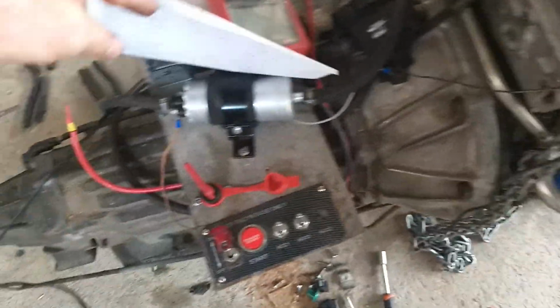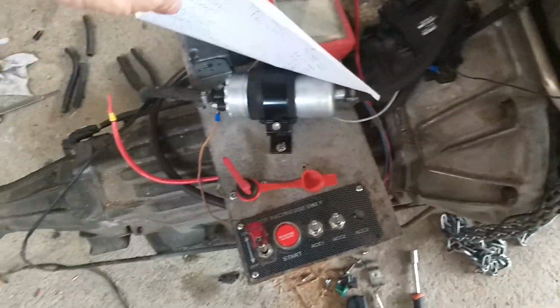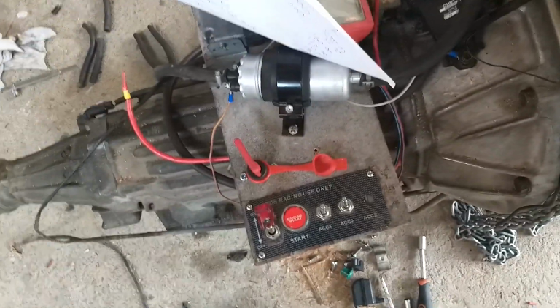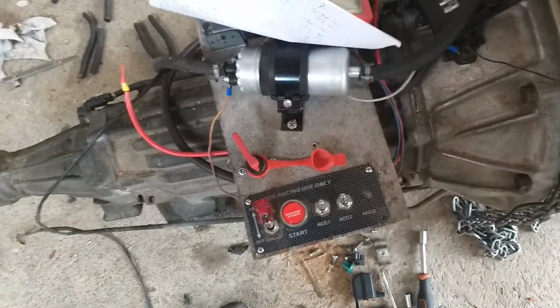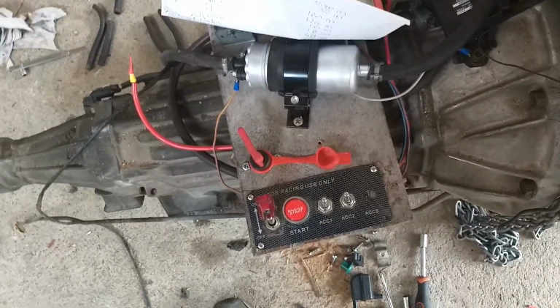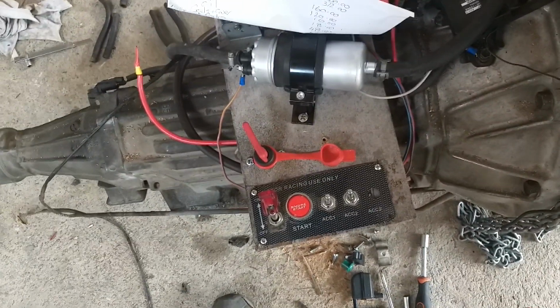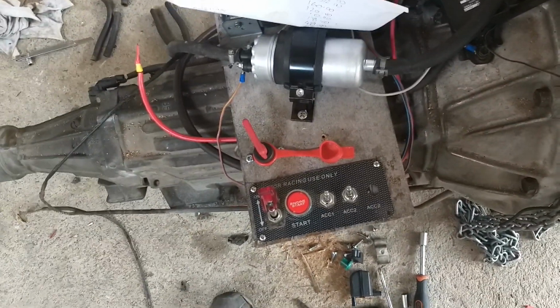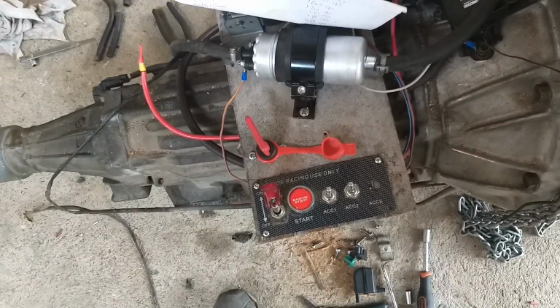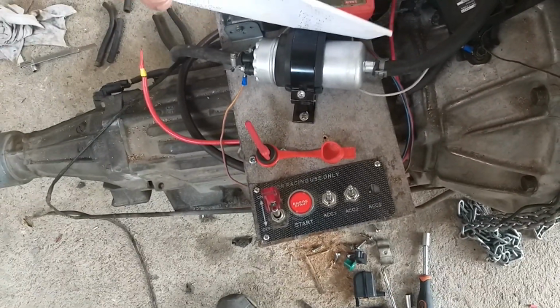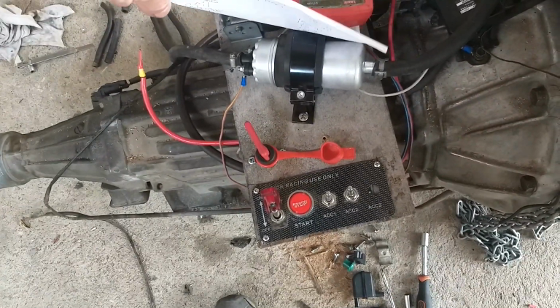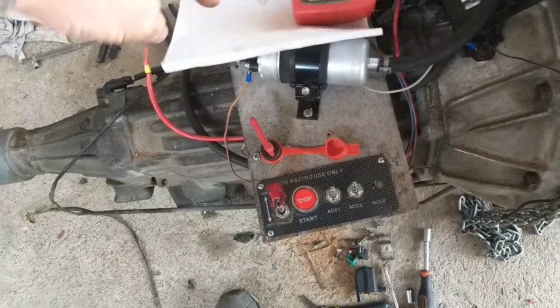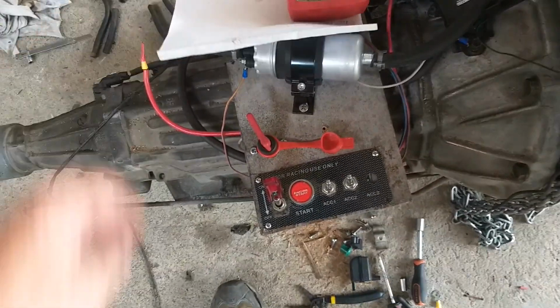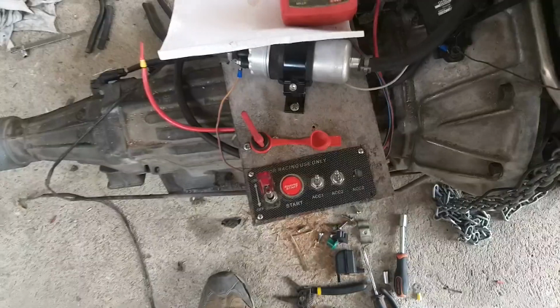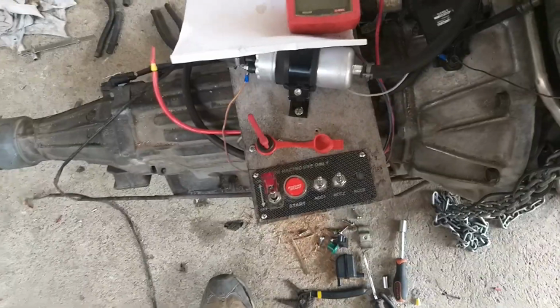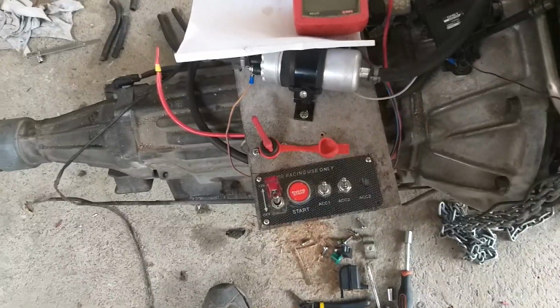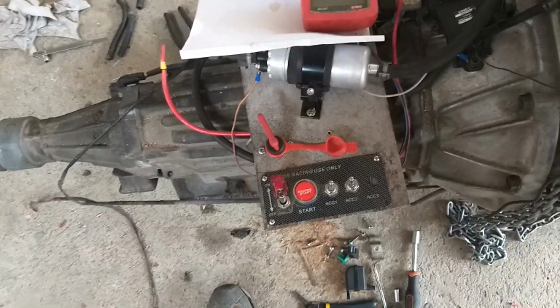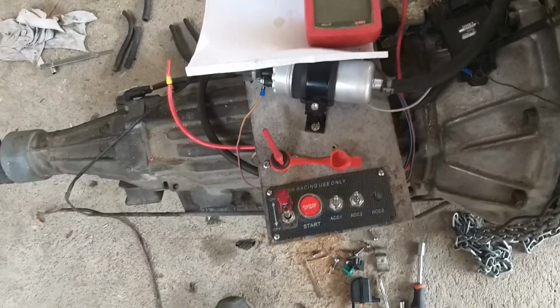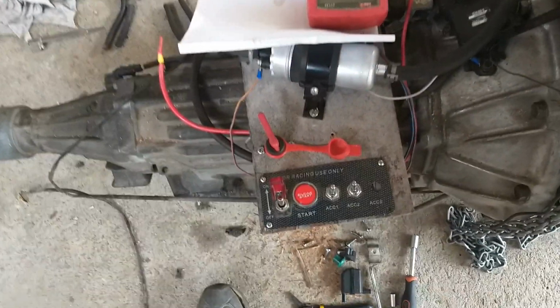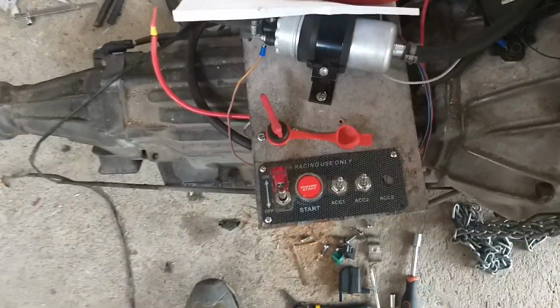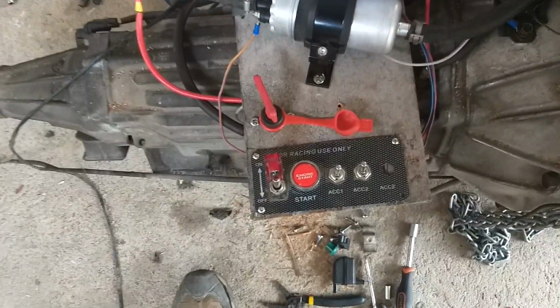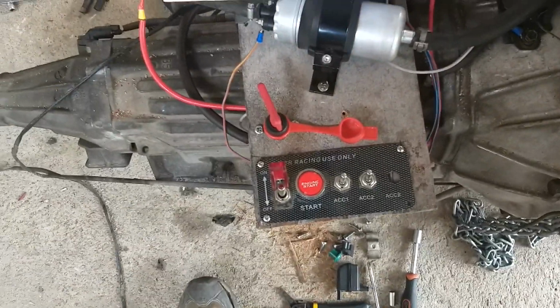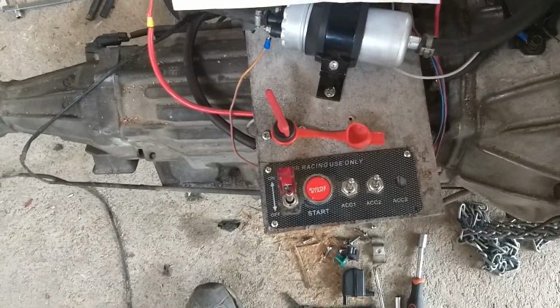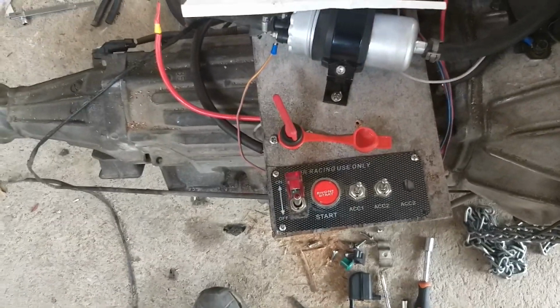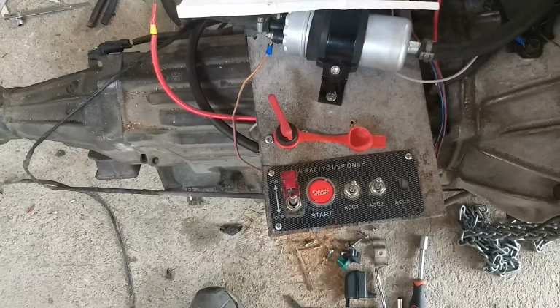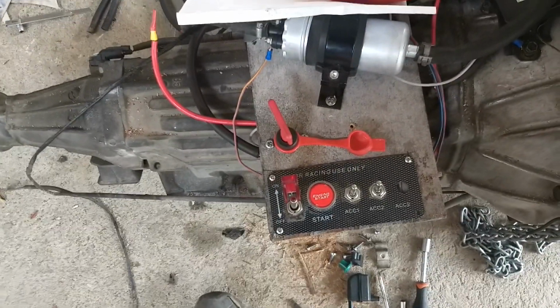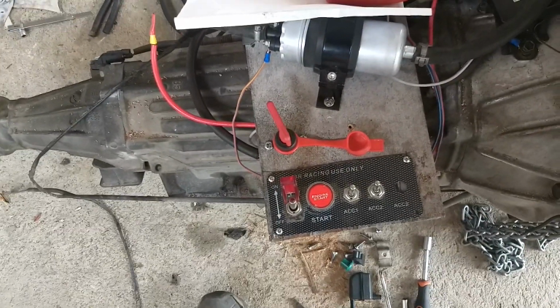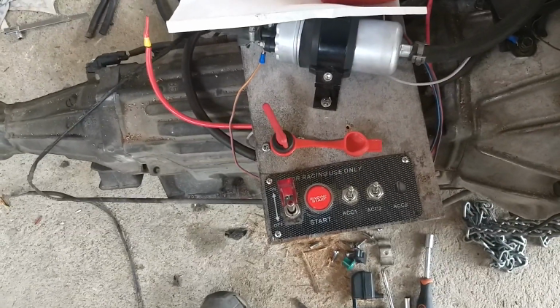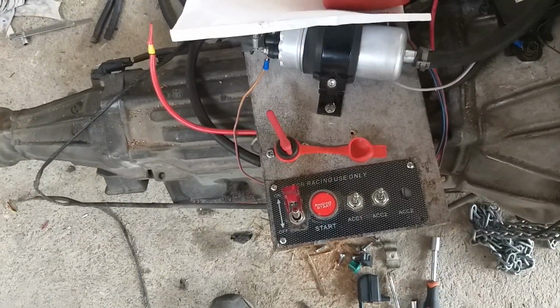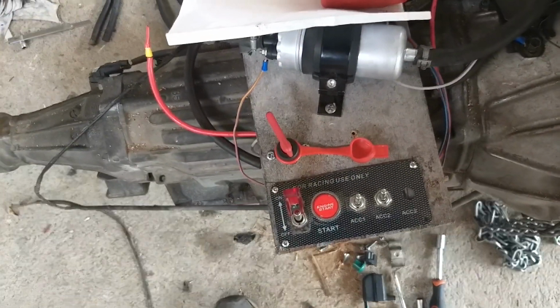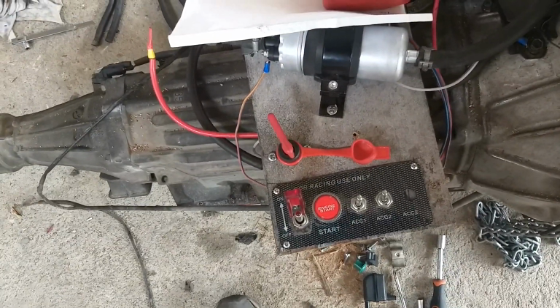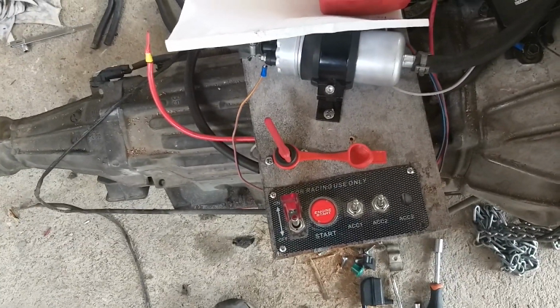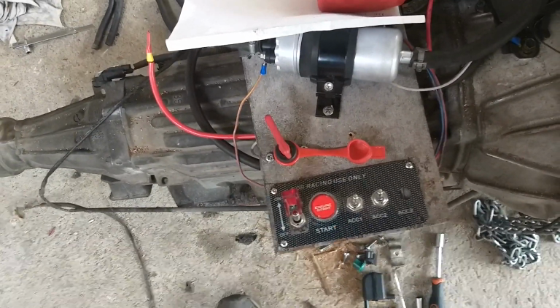Here's Mission Control. It just happens to have the switch panel hanging around and one of those battery kill switches, so I thought why not.